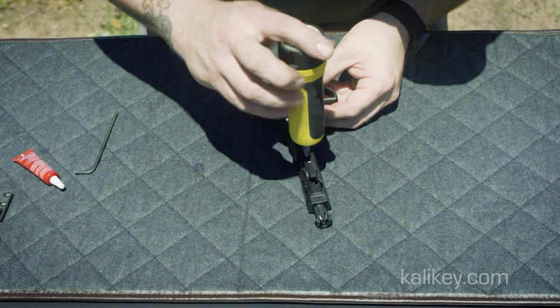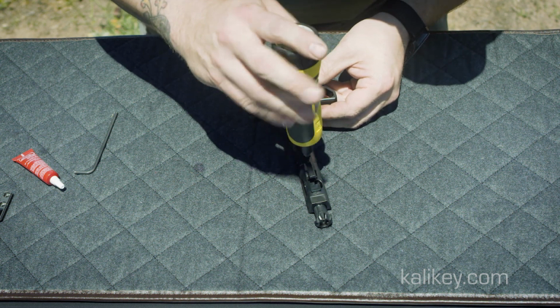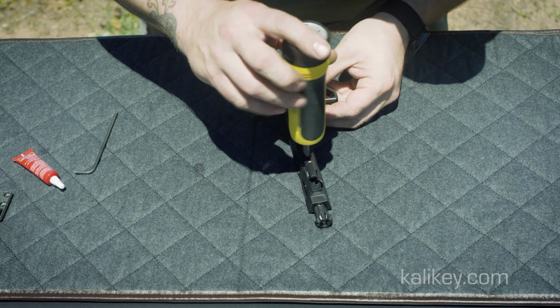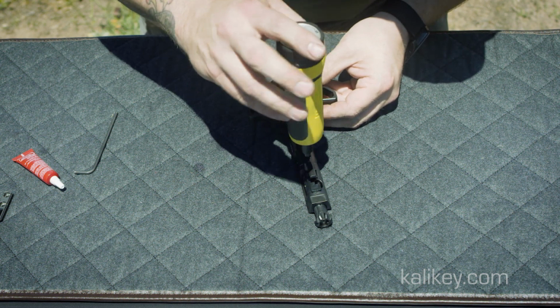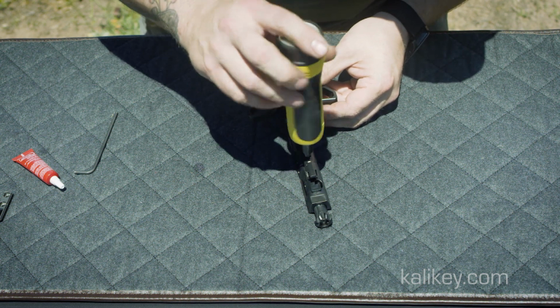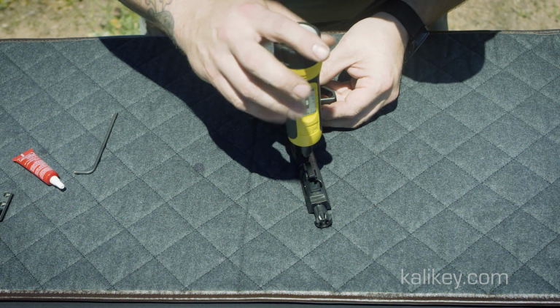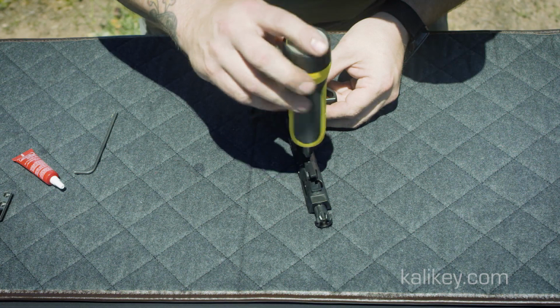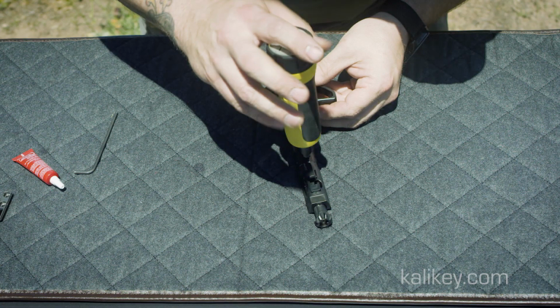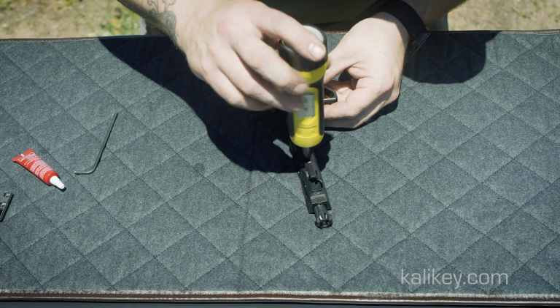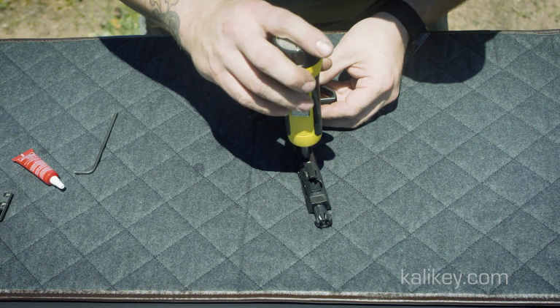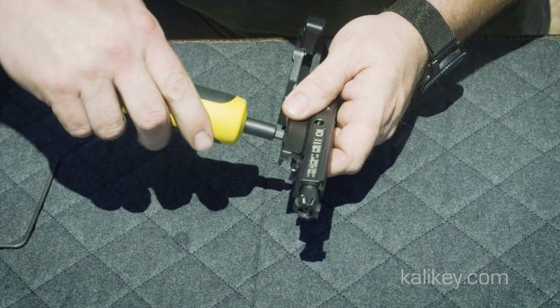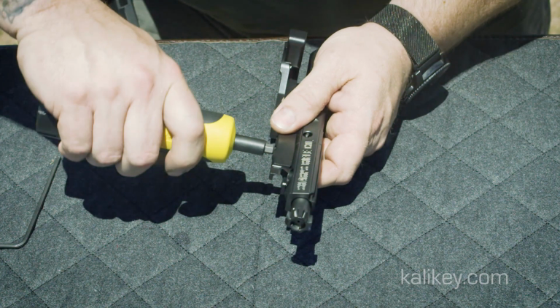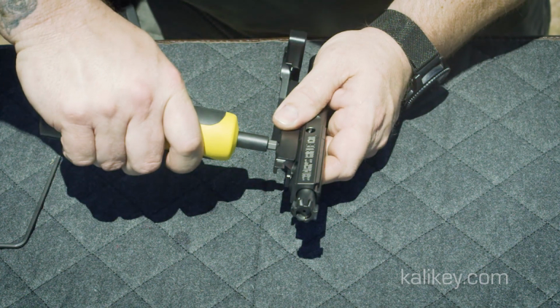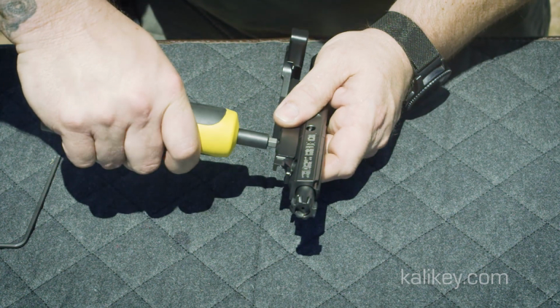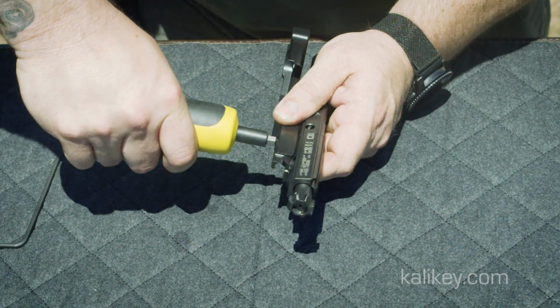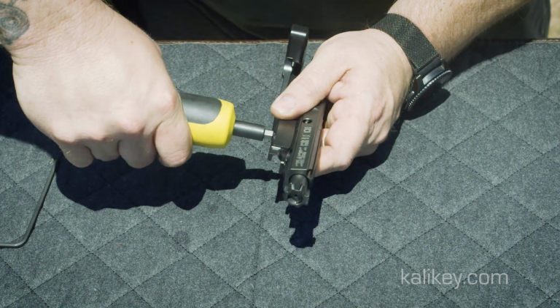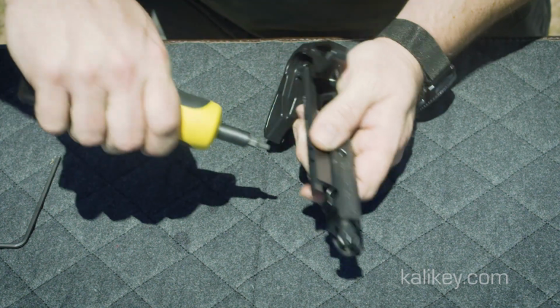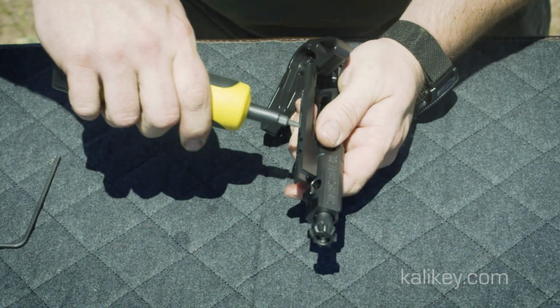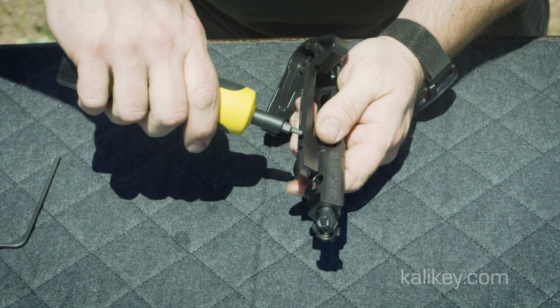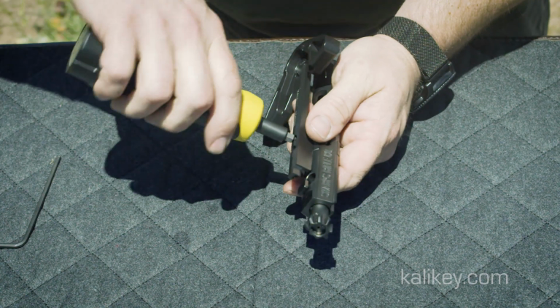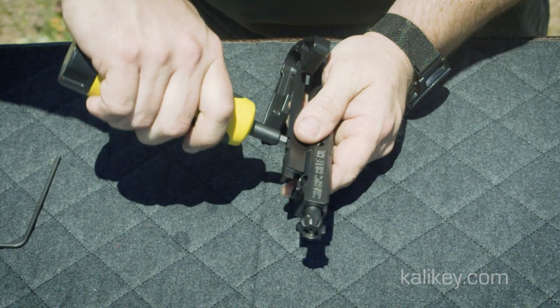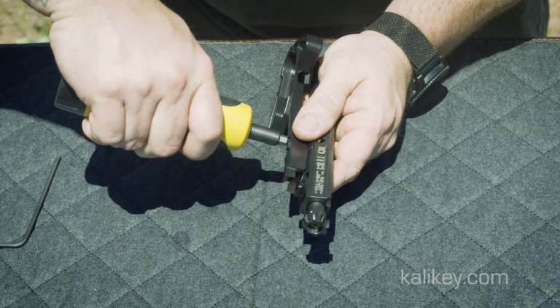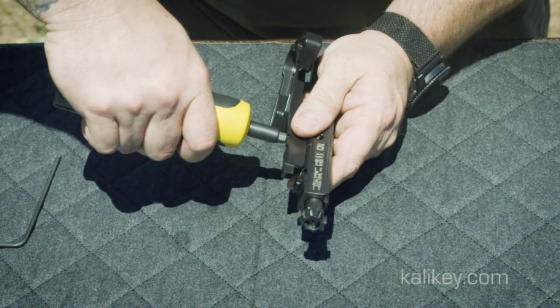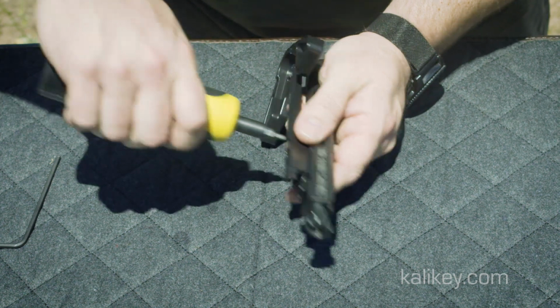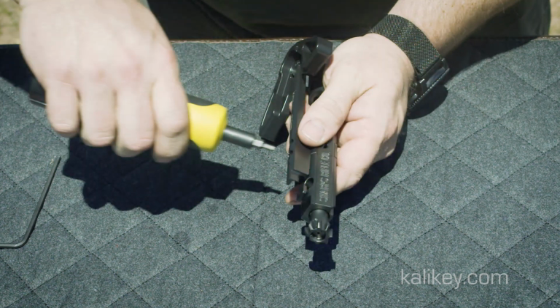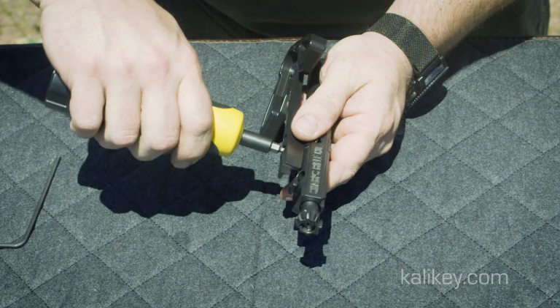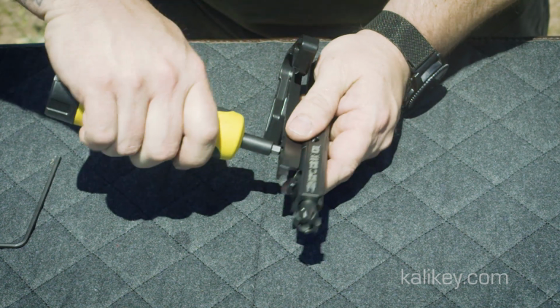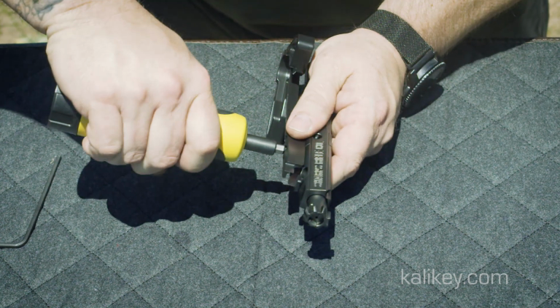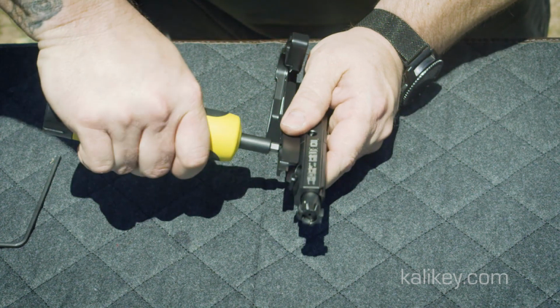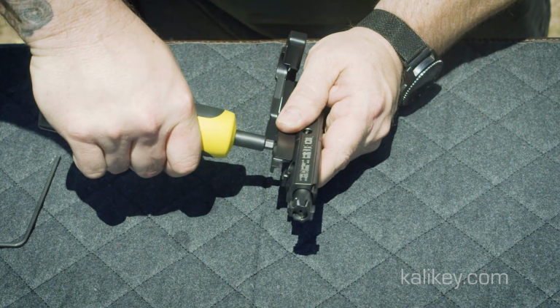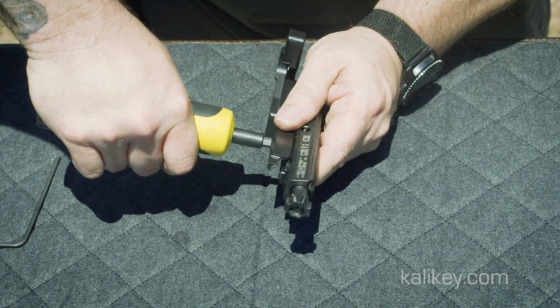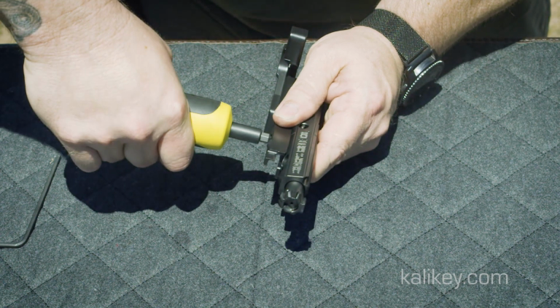Using a torque wrench set to 45 to 50 inch-pounds, screw the Kali key onto the BCG where the gas key used to be, making sure to keep the Kali key perfectly aligned with the BCG.